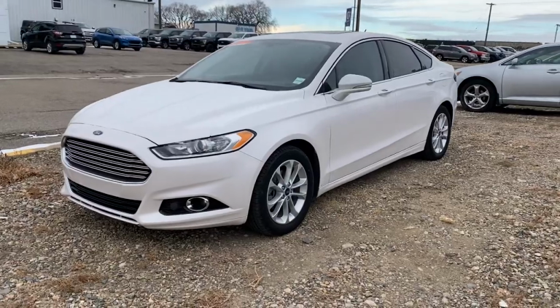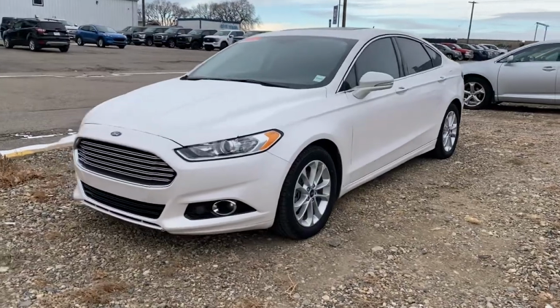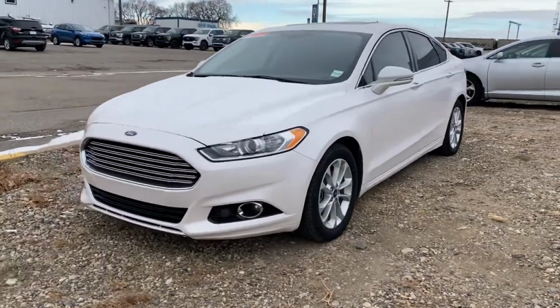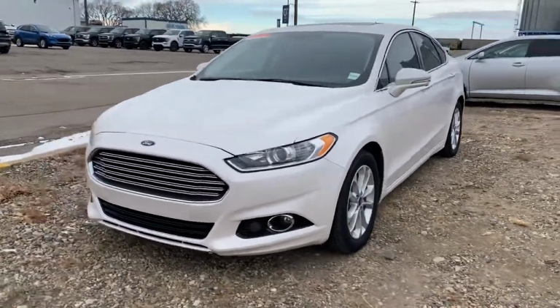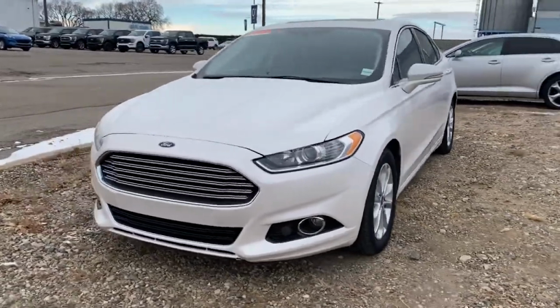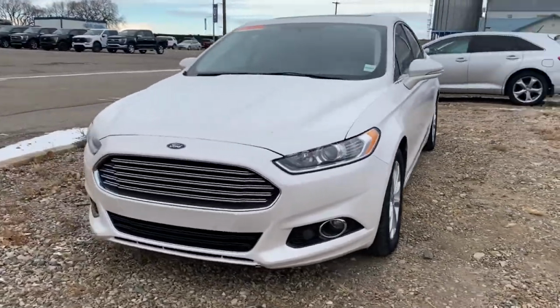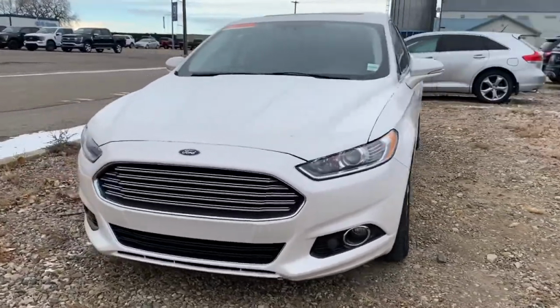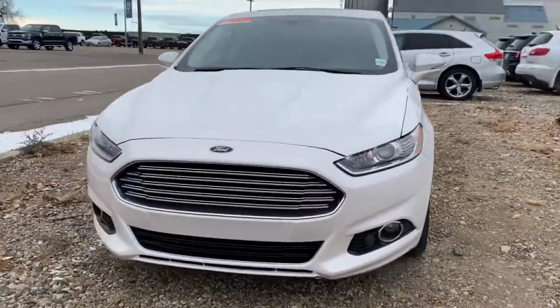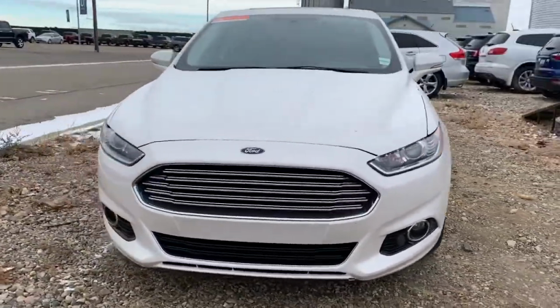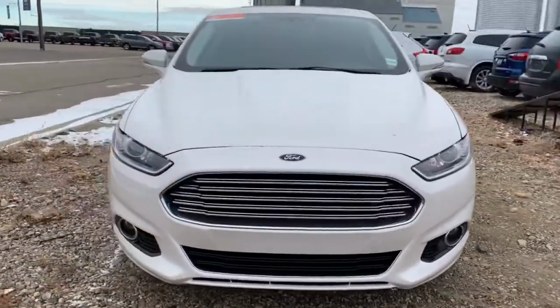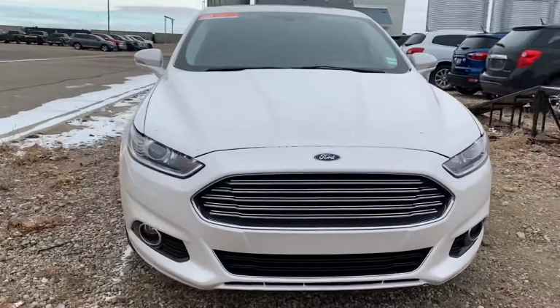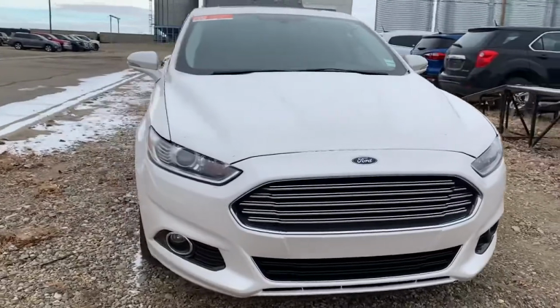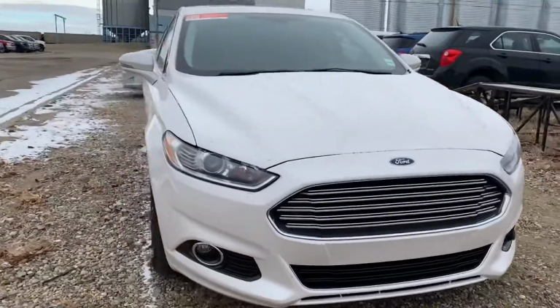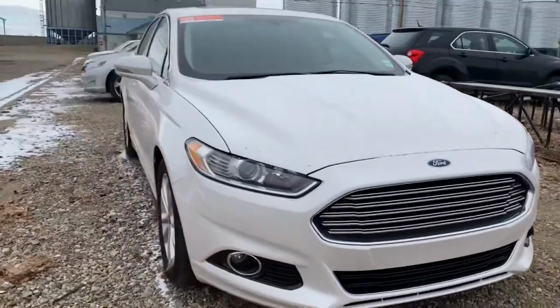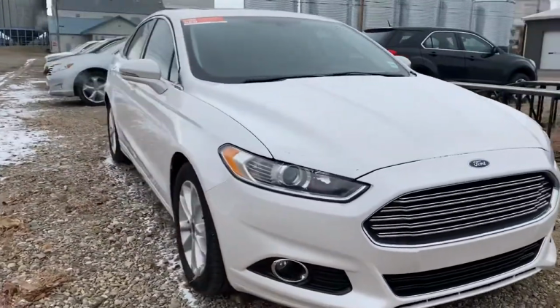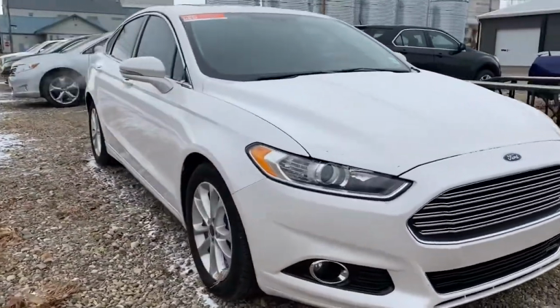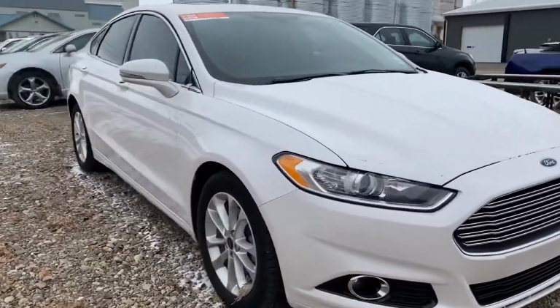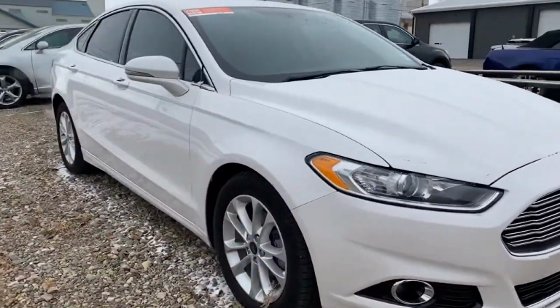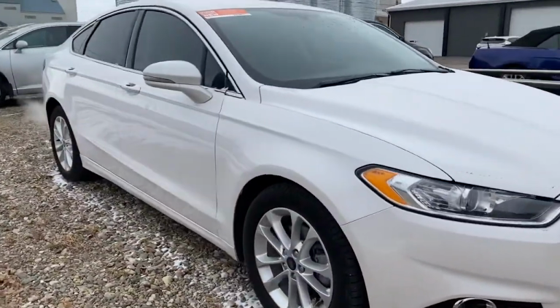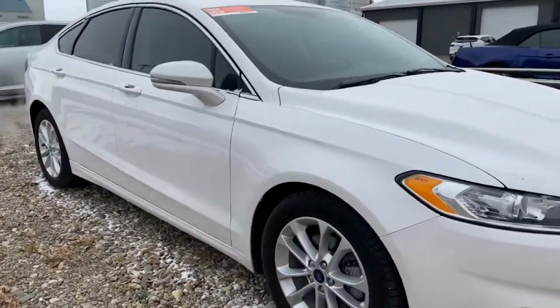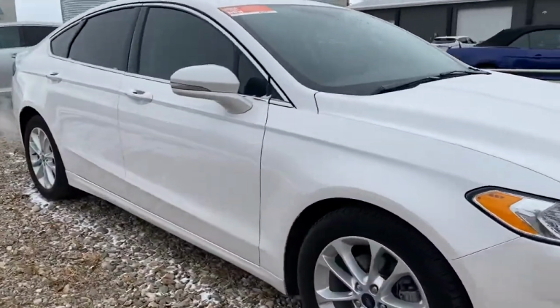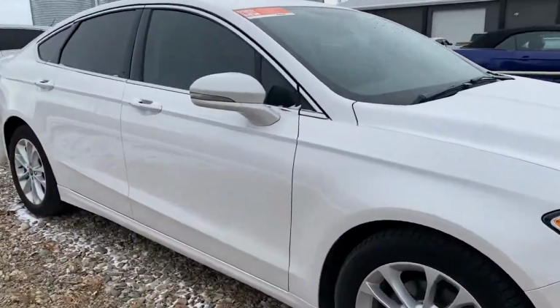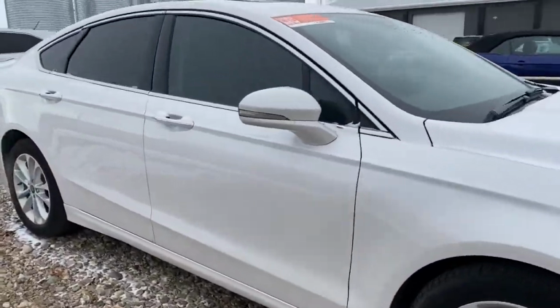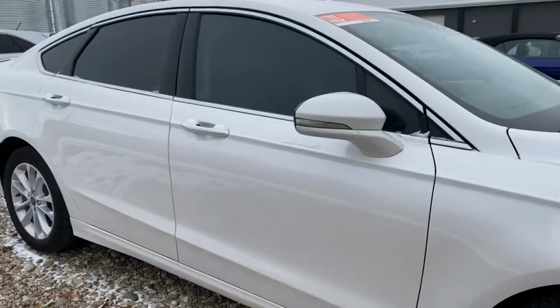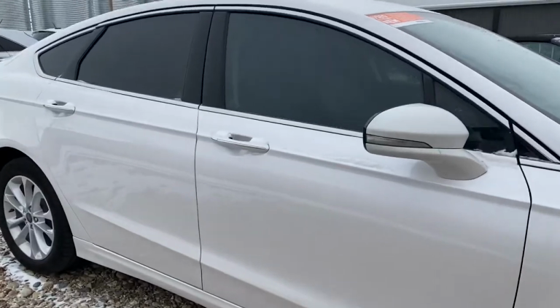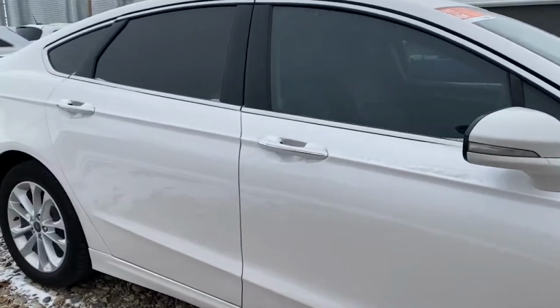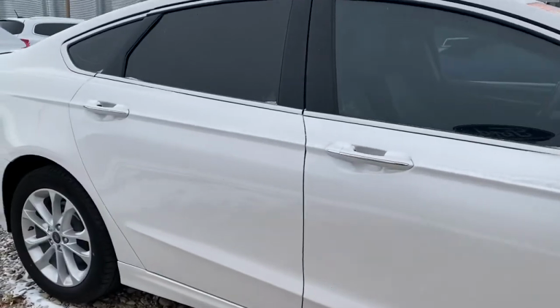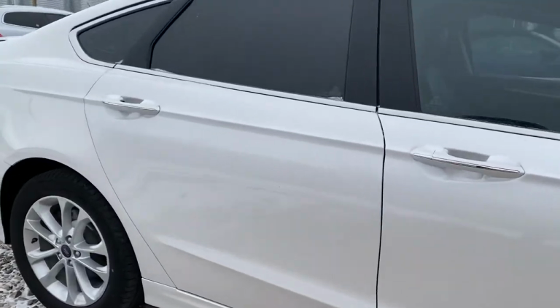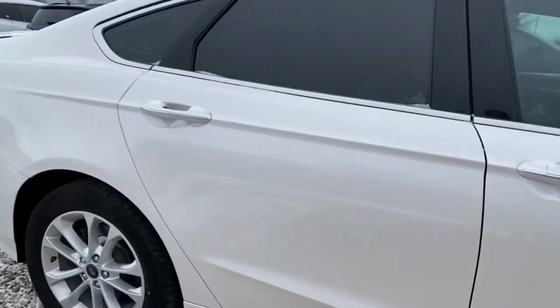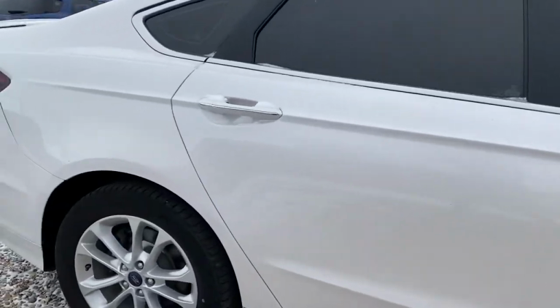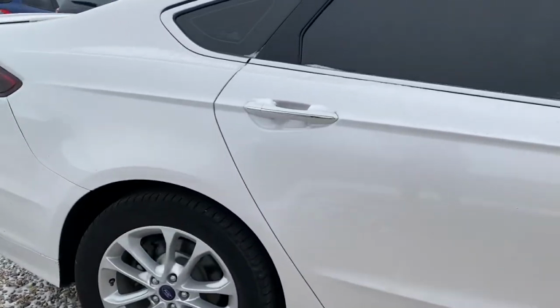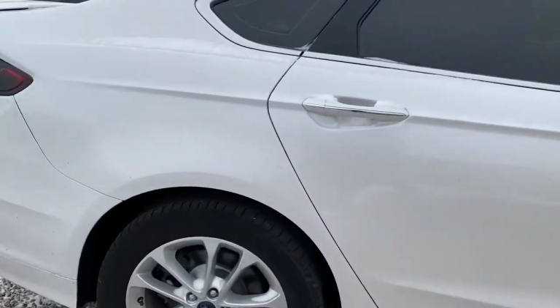Hi Shantara, it's Marisa here from Country Ford in Wilkie, and here's the video for you on the 2016 Ford Fusion Titanium all-wheel drive. We're just going to make our way around the vehicle so you can have a good look at it.